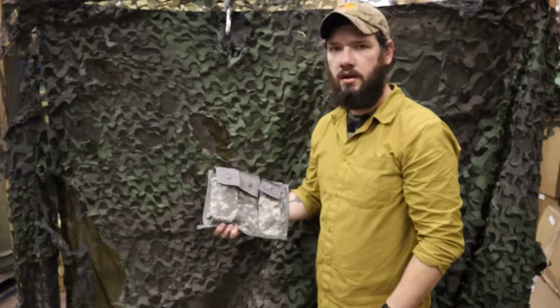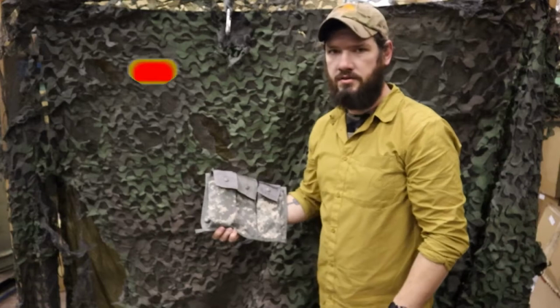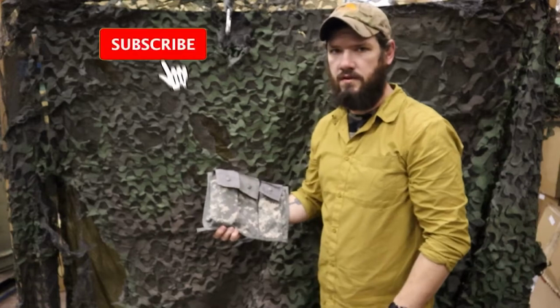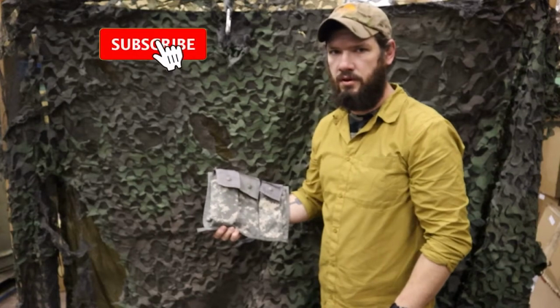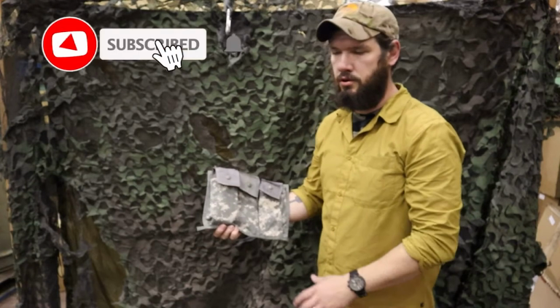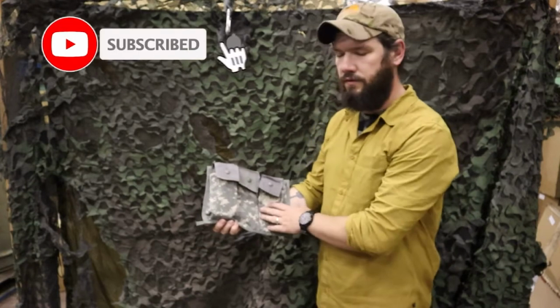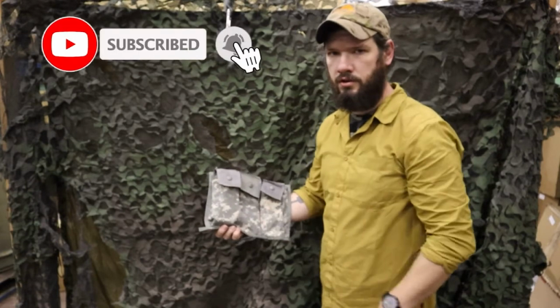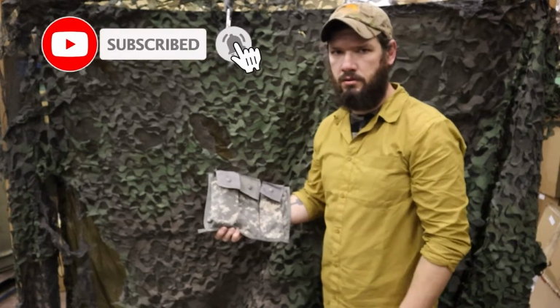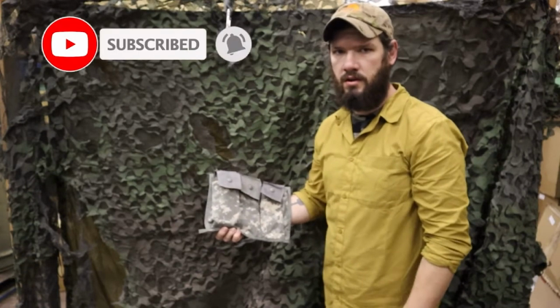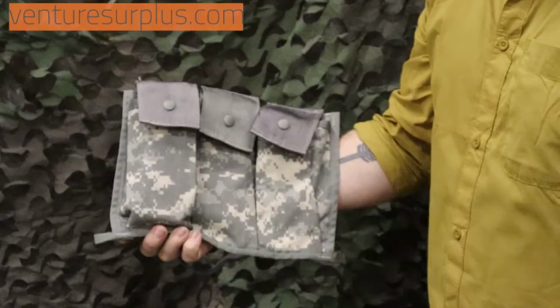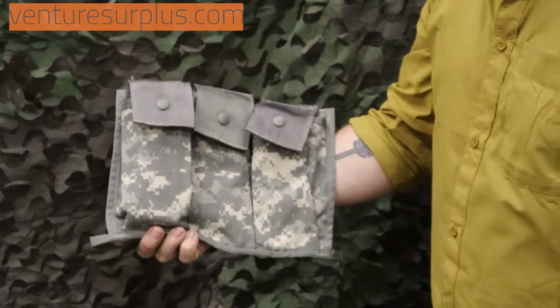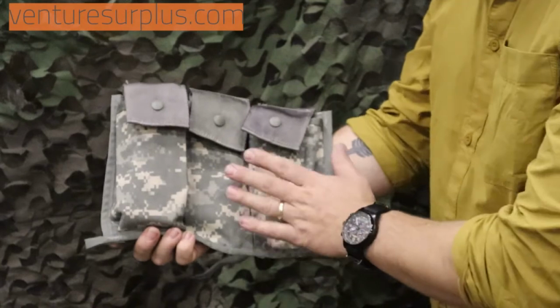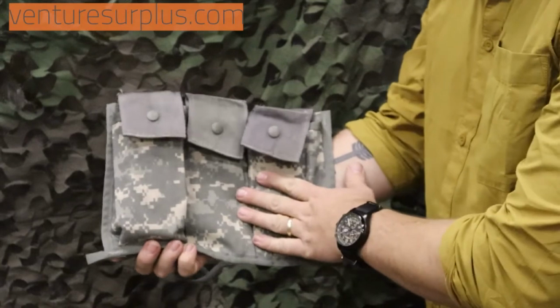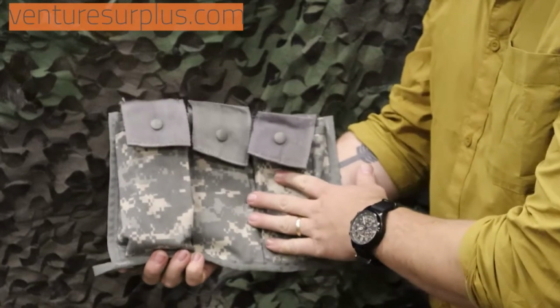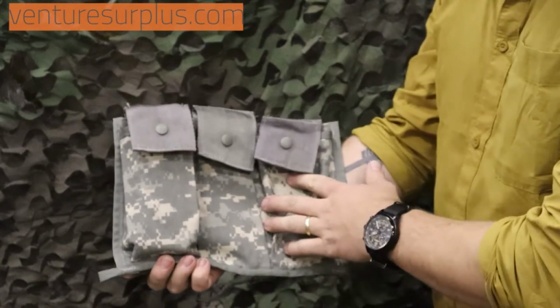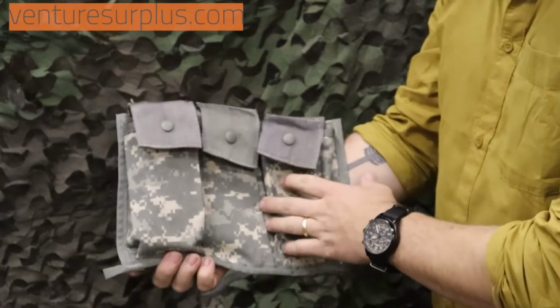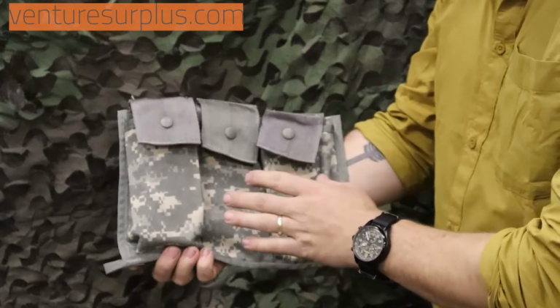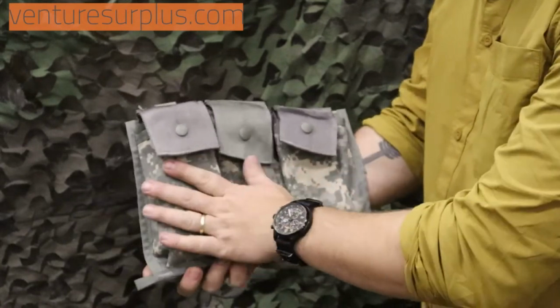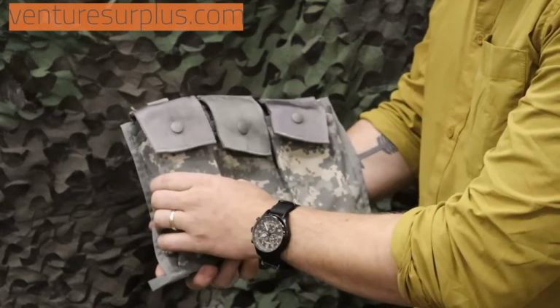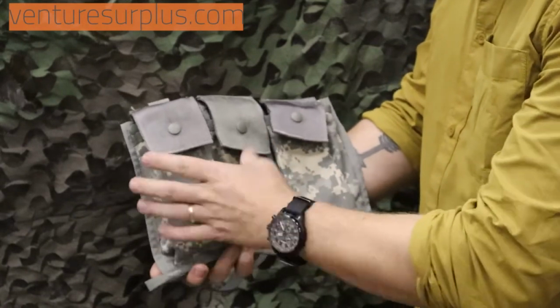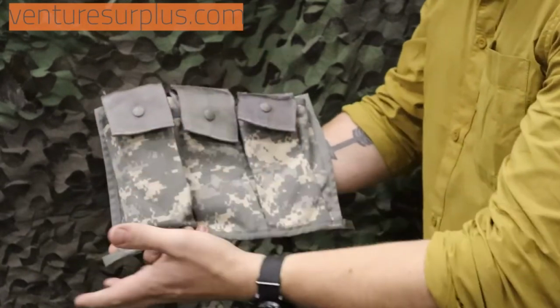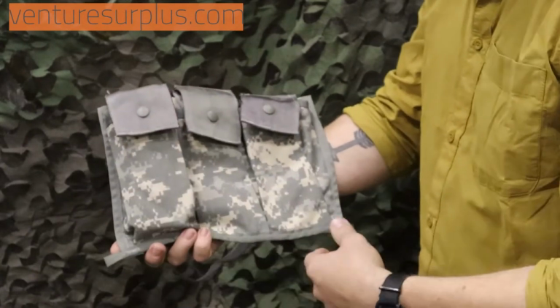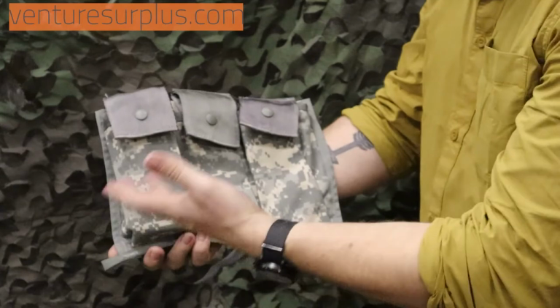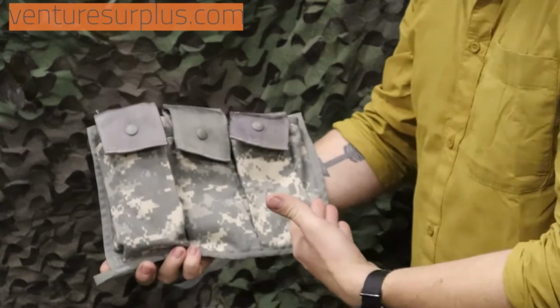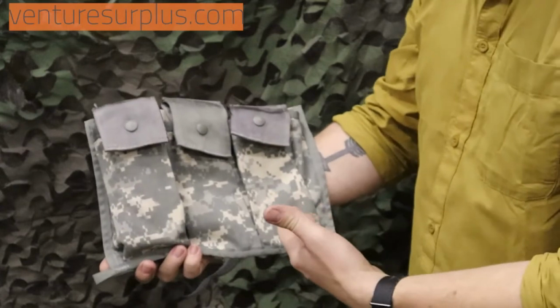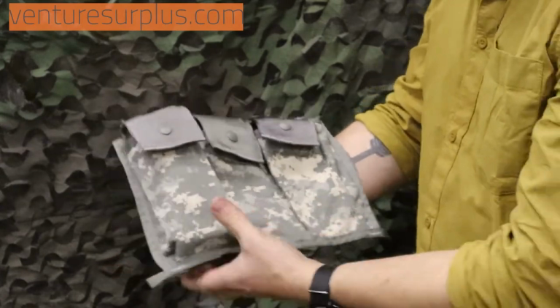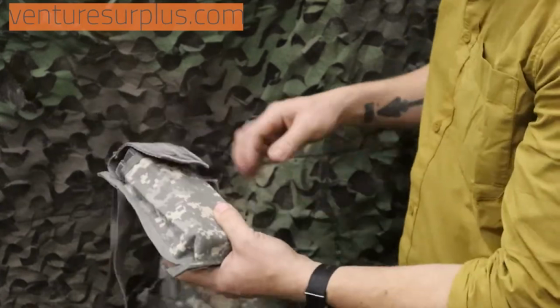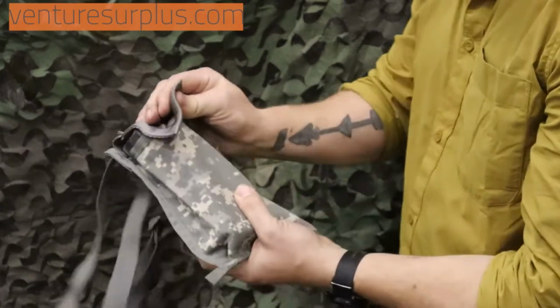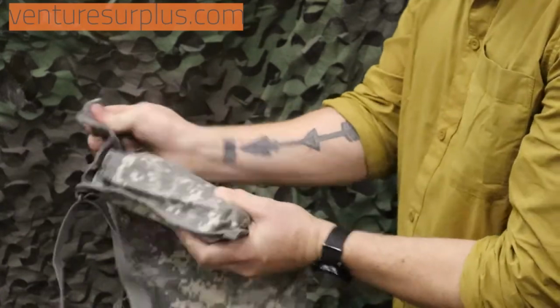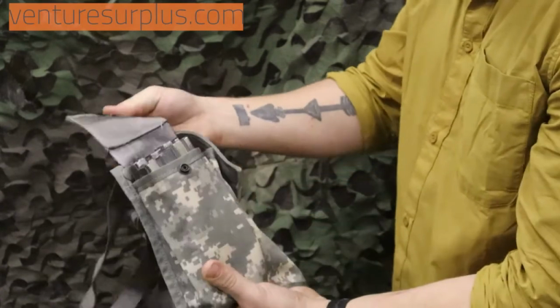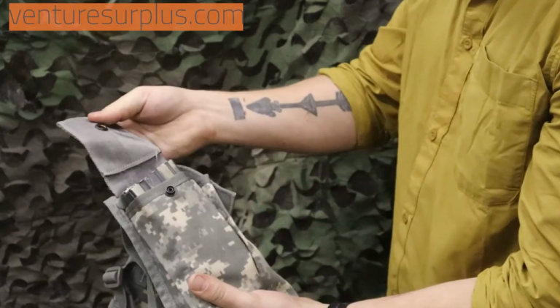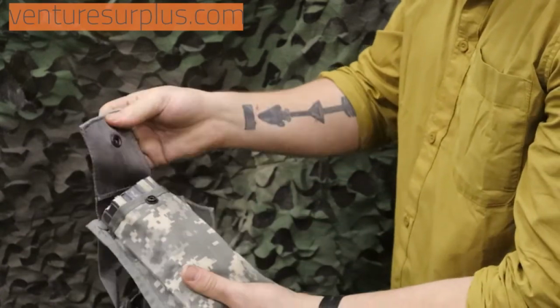Hey guys, Lukas here from Venture Surplus. I just want to go over an often overlooked piece of gear we've got. What we've got here is a USGI 6 magazine bandolier. What this does is hold 6 USGI magazines, as you can see, 2 per slot with a nice button flap.